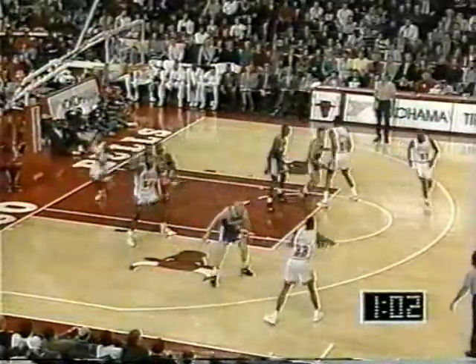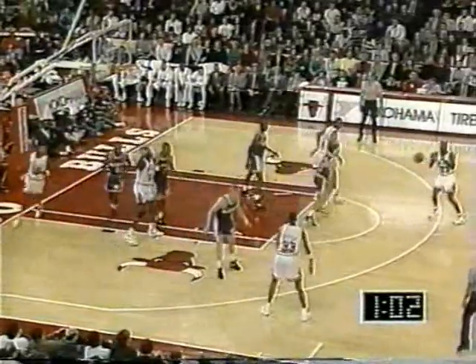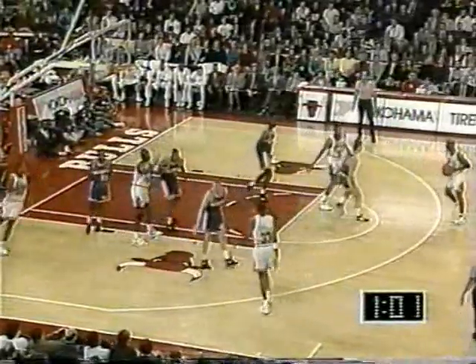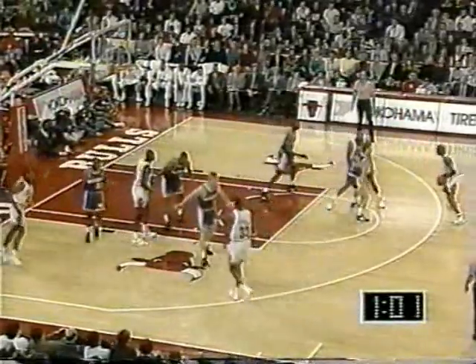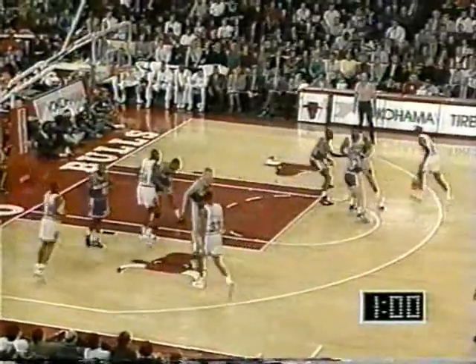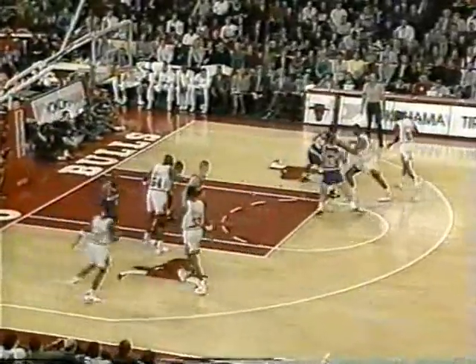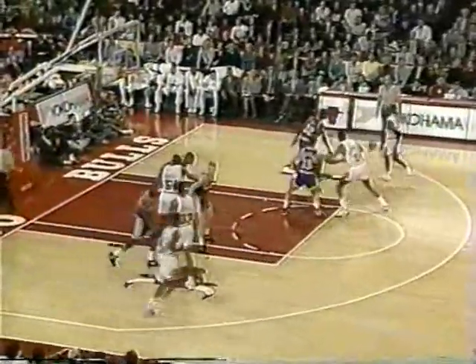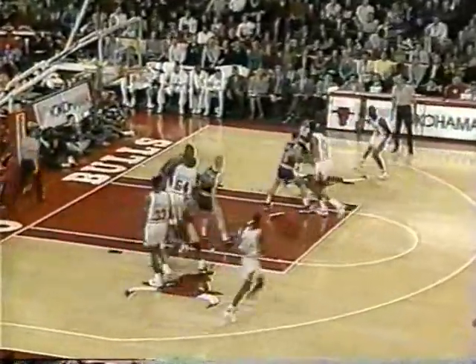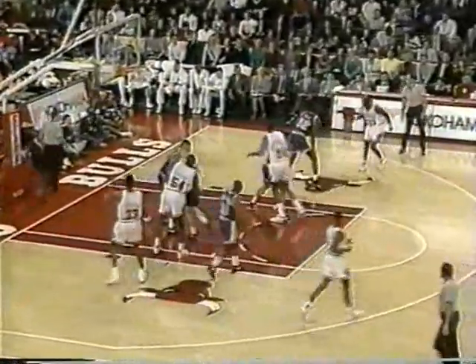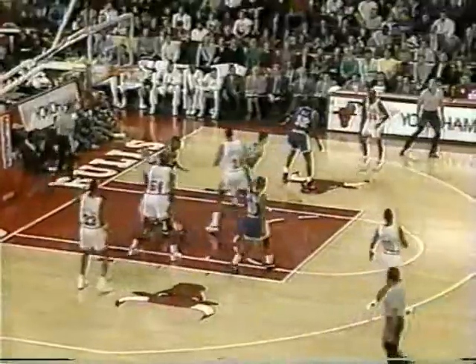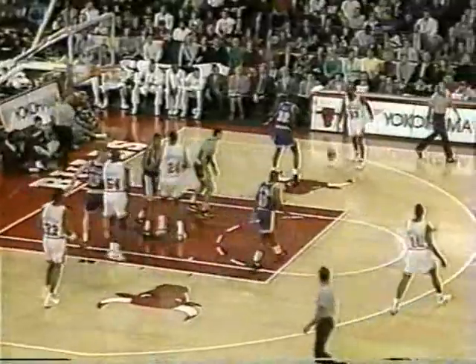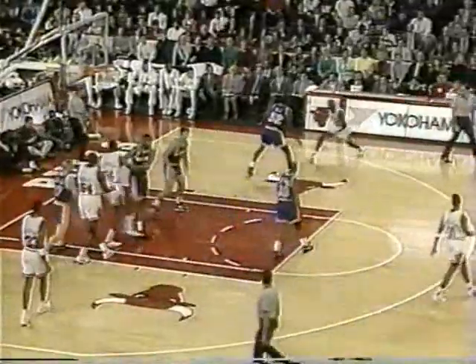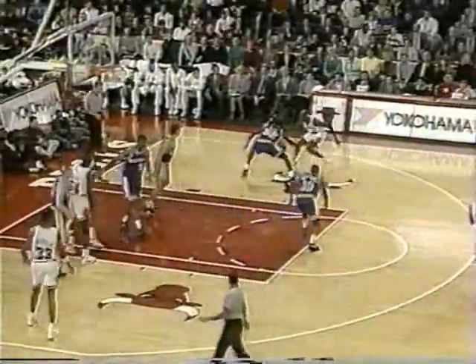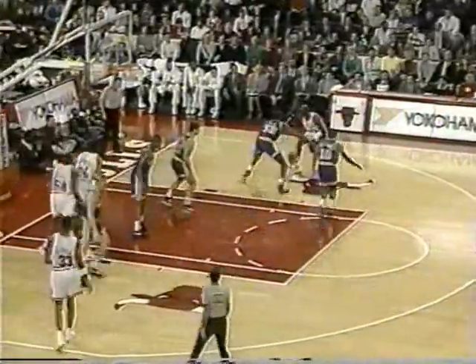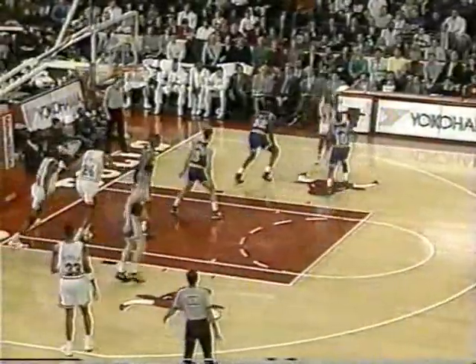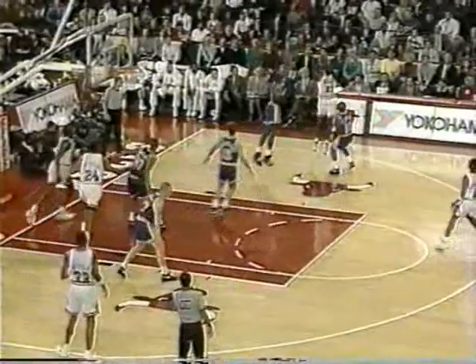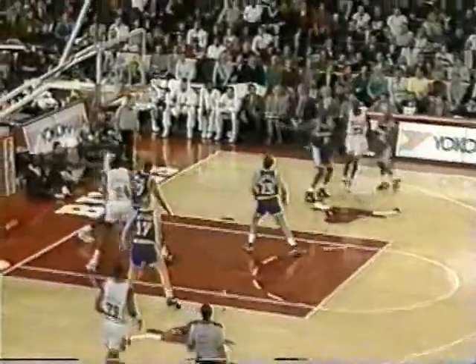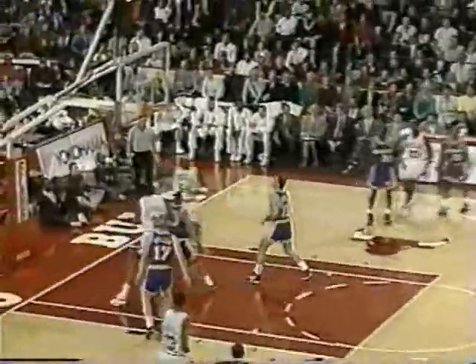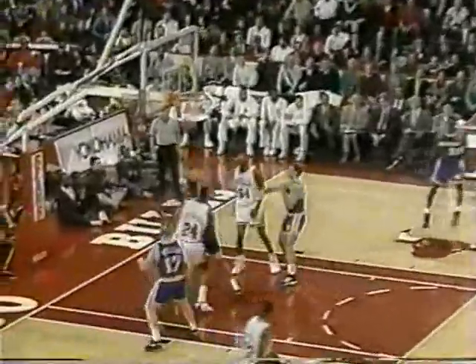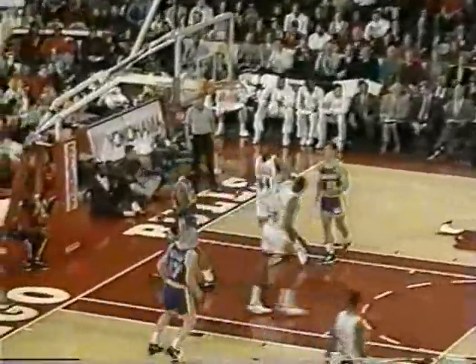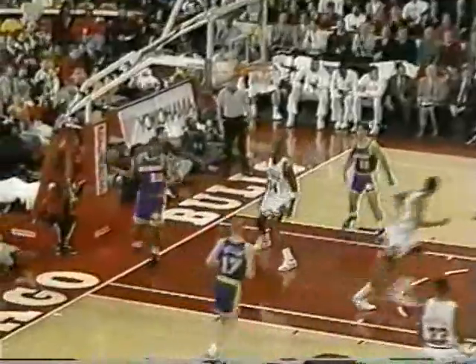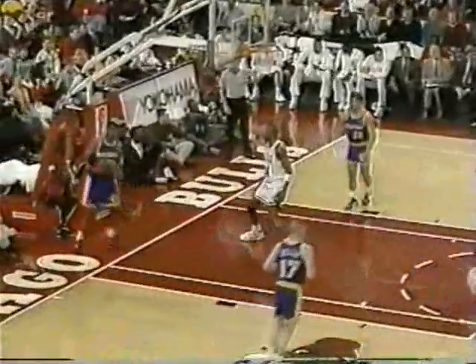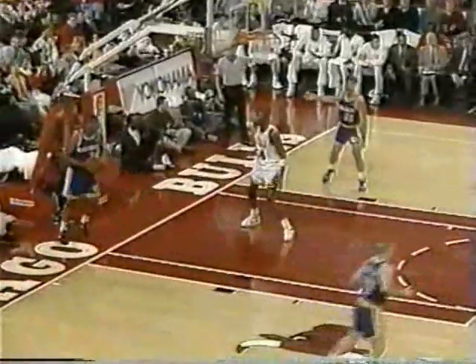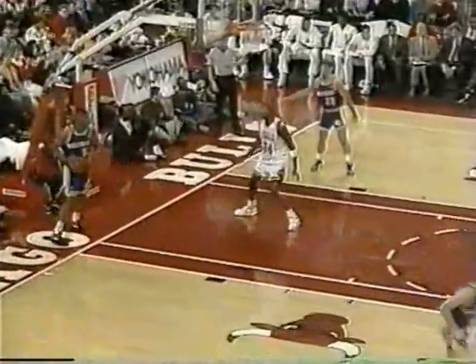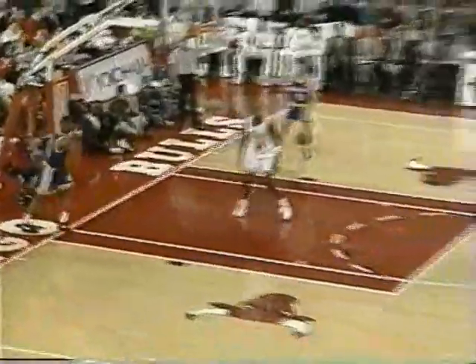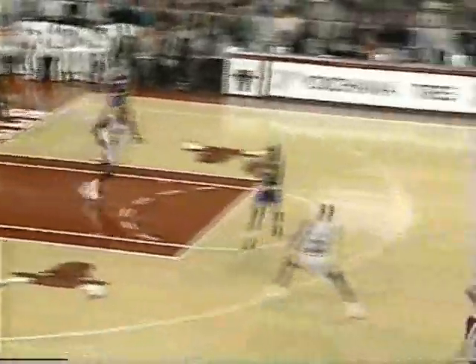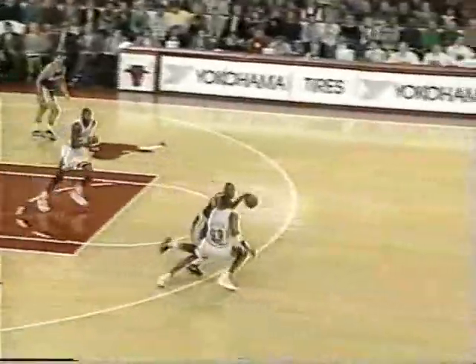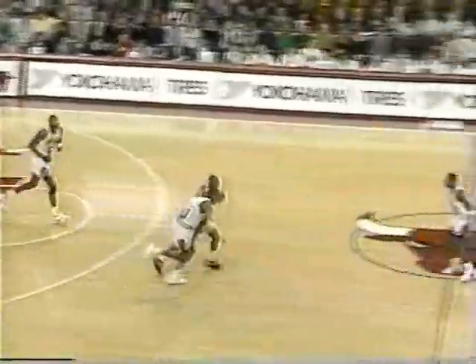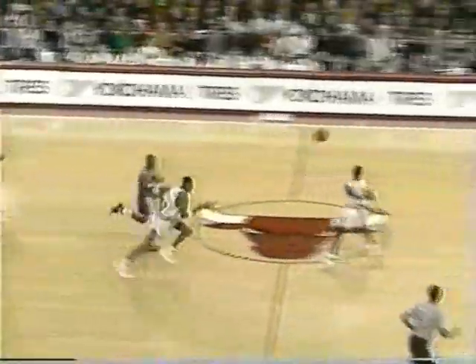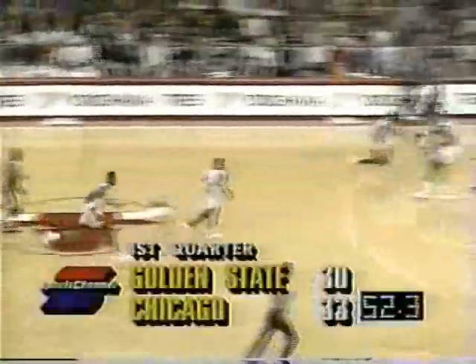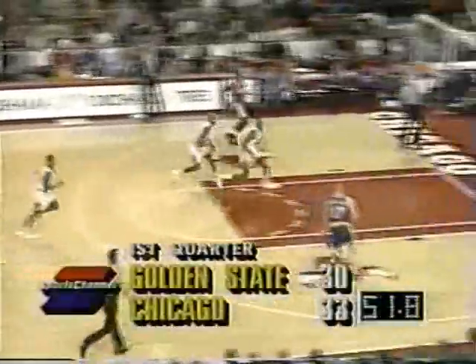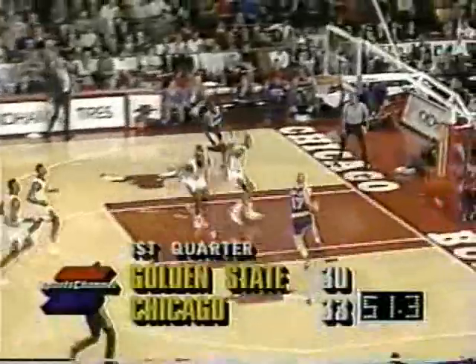Versus Owens. Any time you want it, Mike. It is good! Any time you want it against him. Big forward back on his heels — no match. Michael with ten.